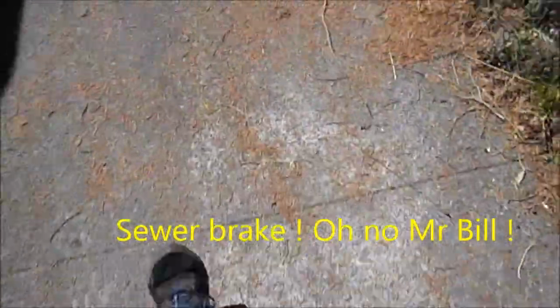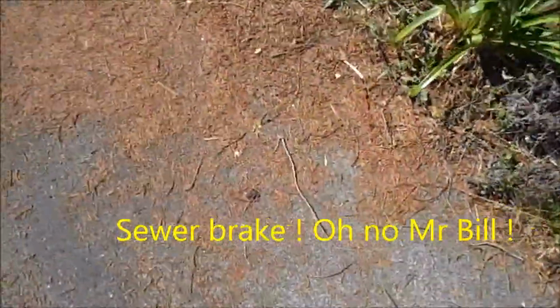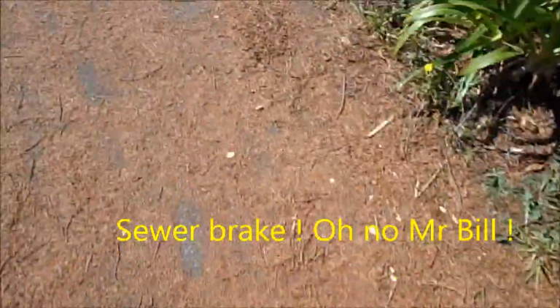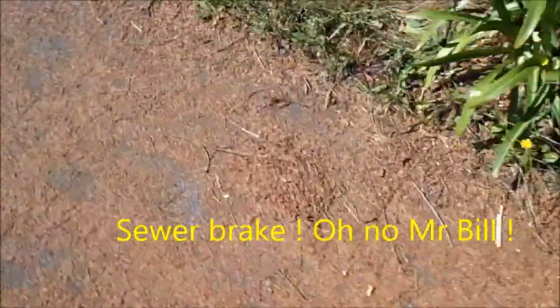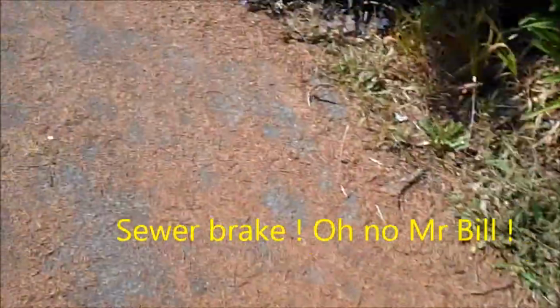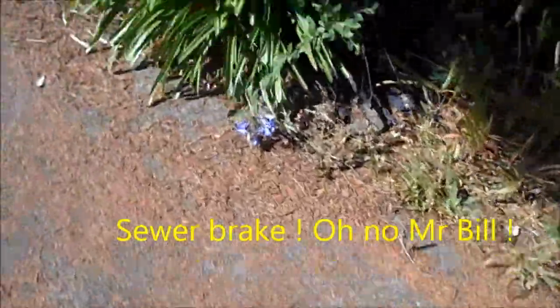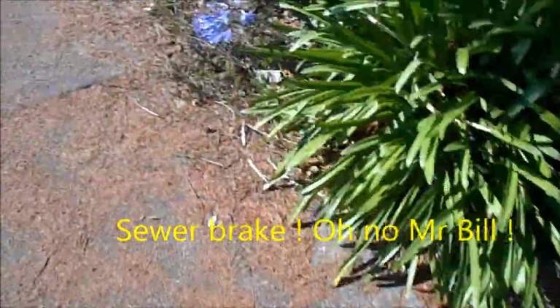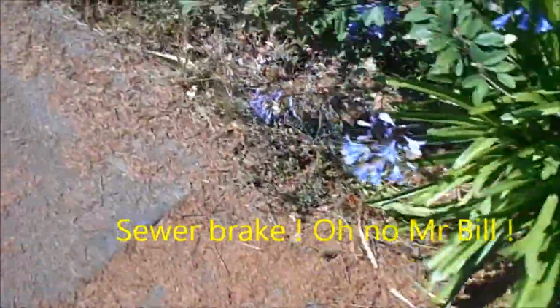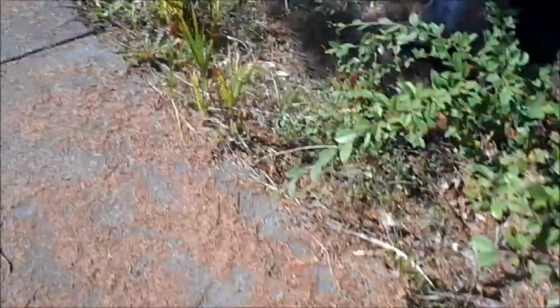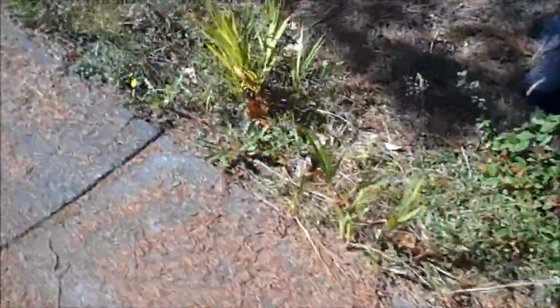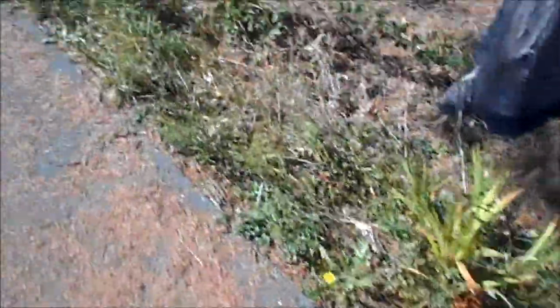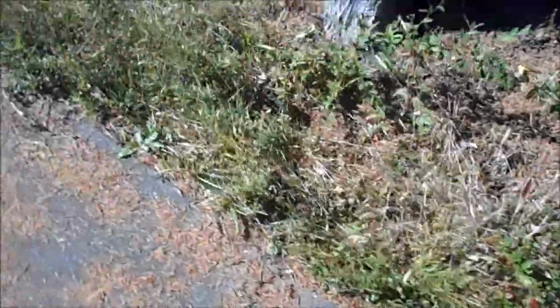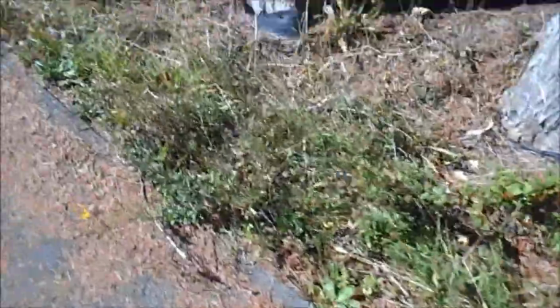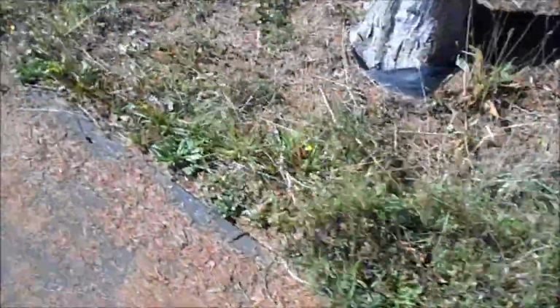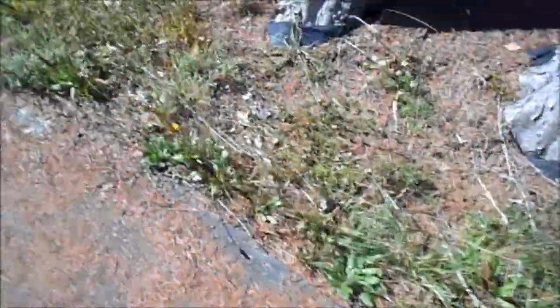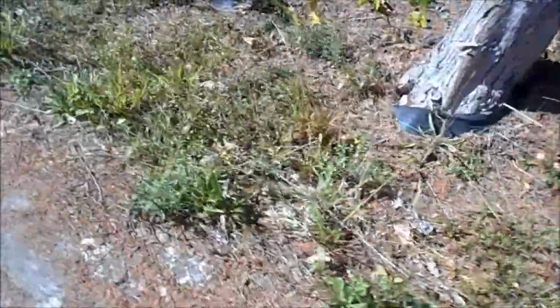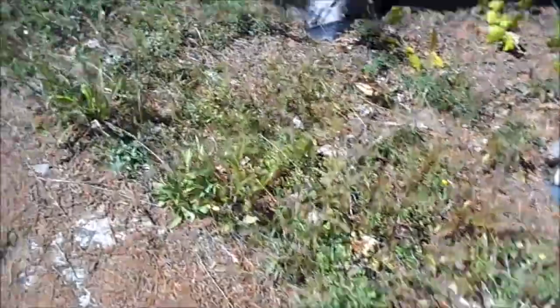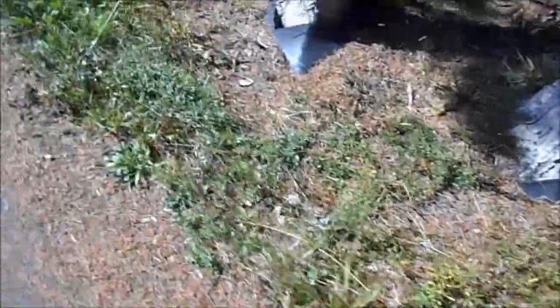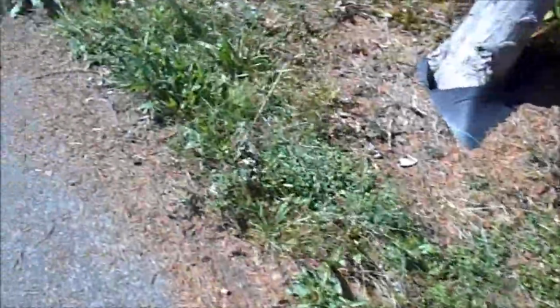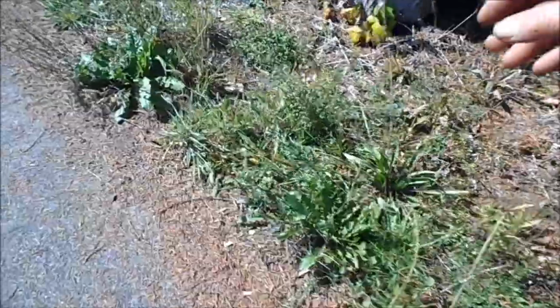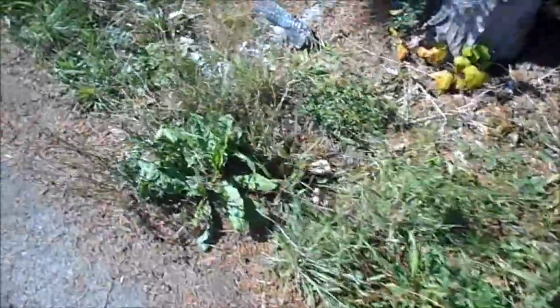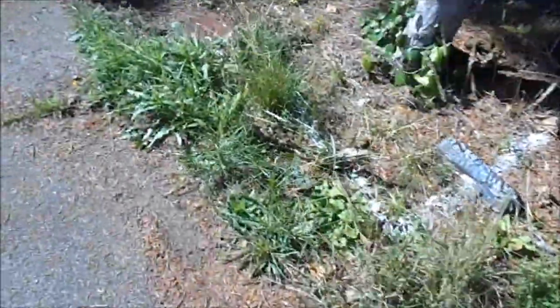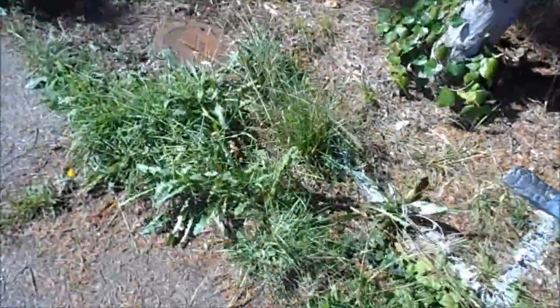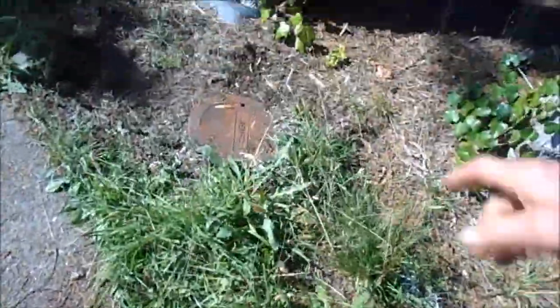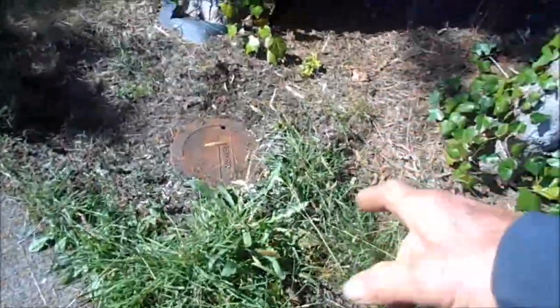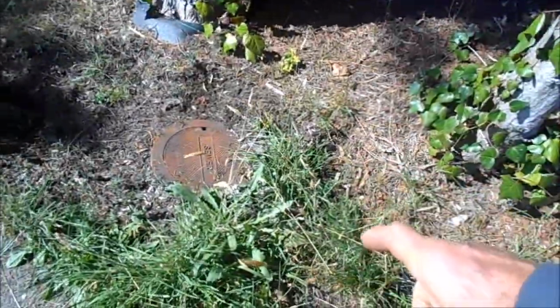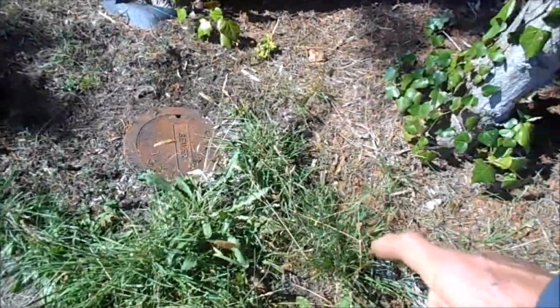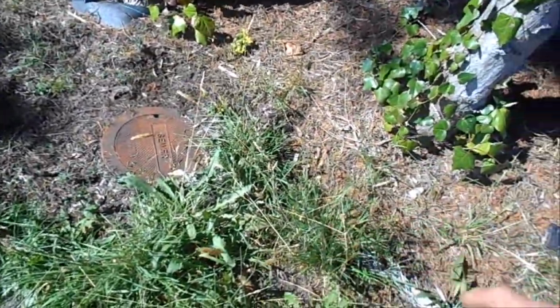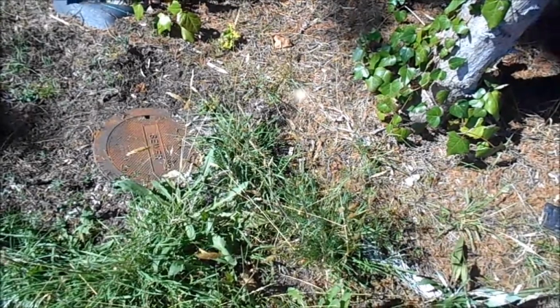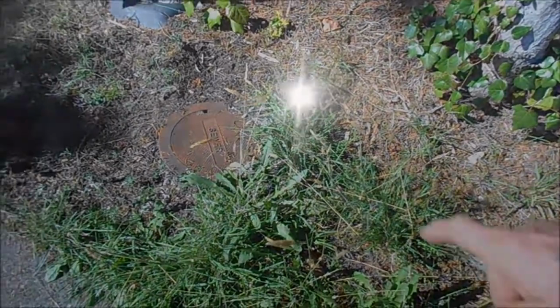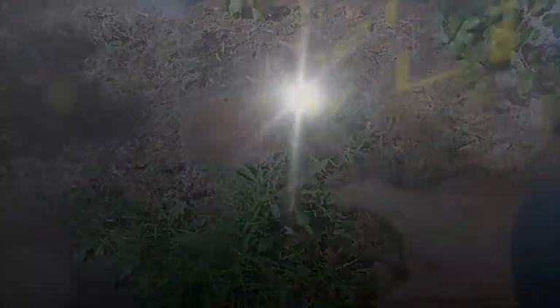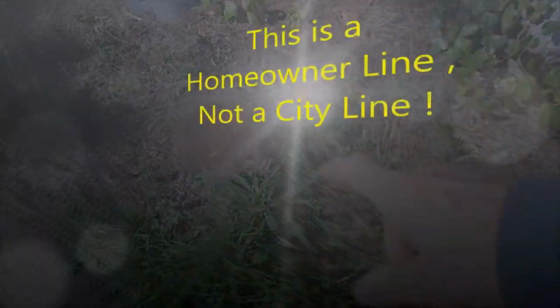We had overflow coming out here. It's a sewer. We had overflow coming out there.